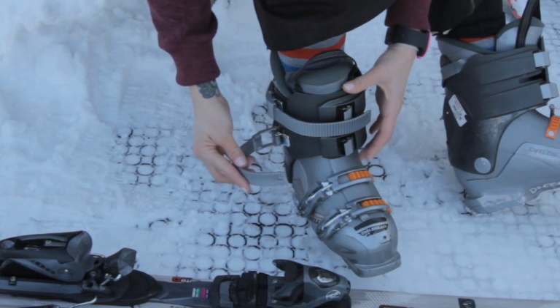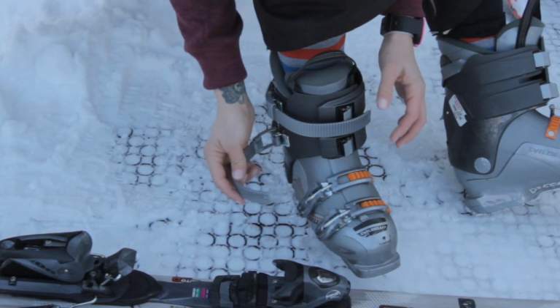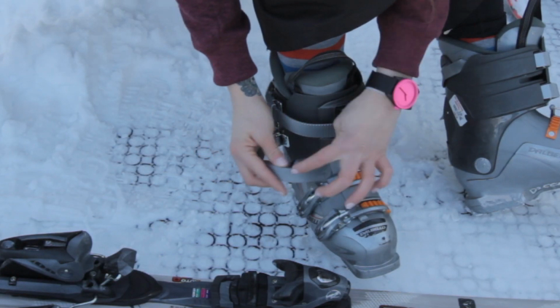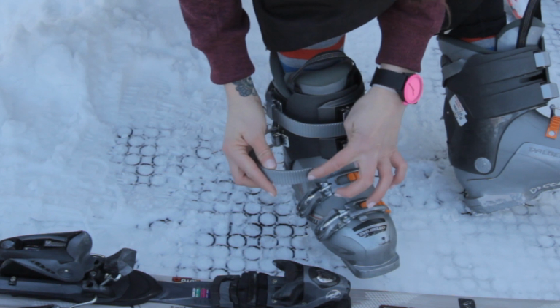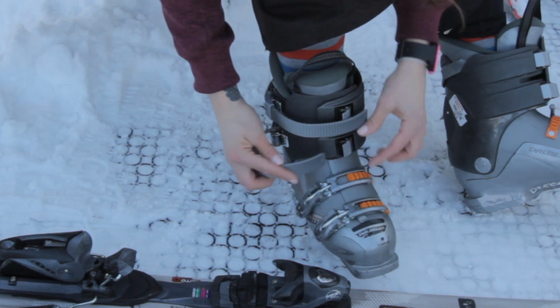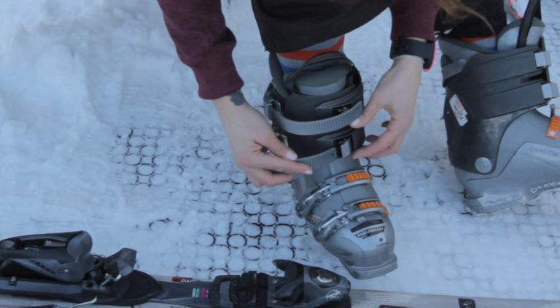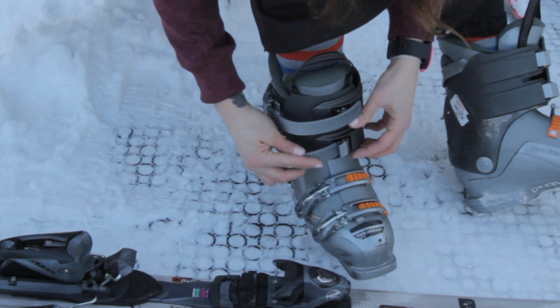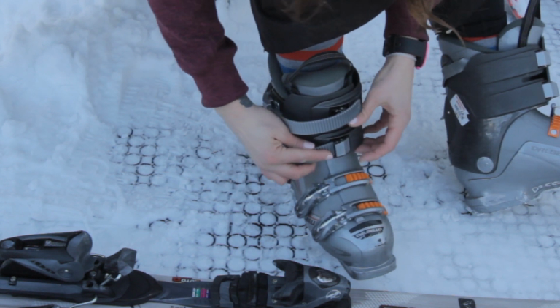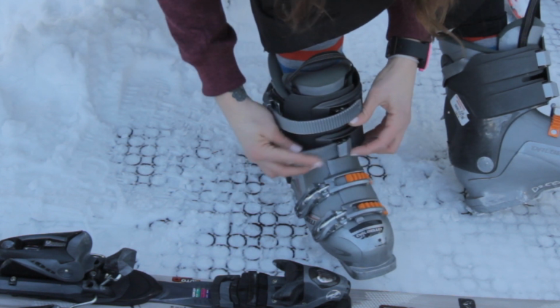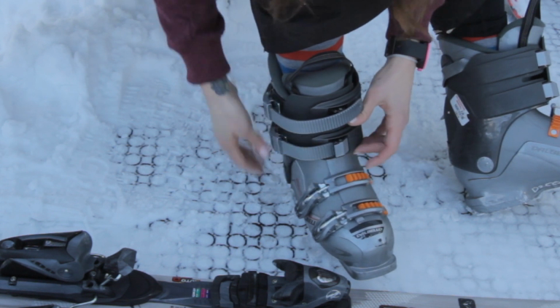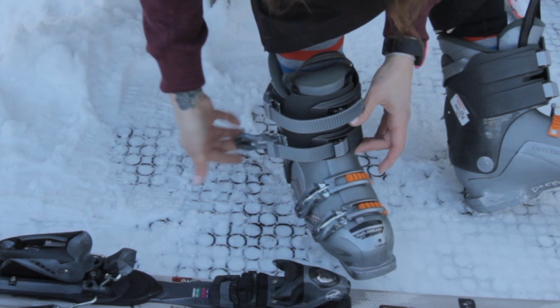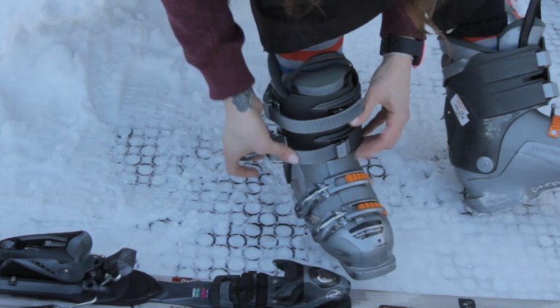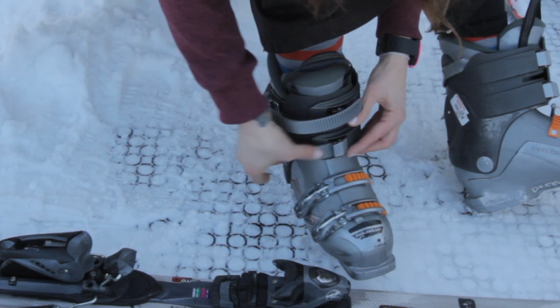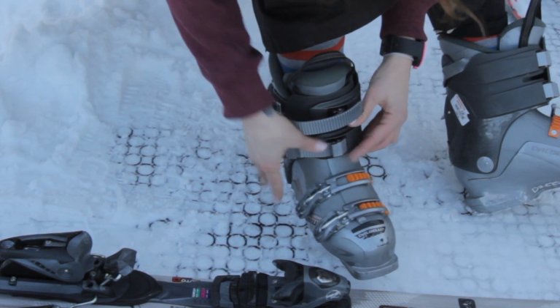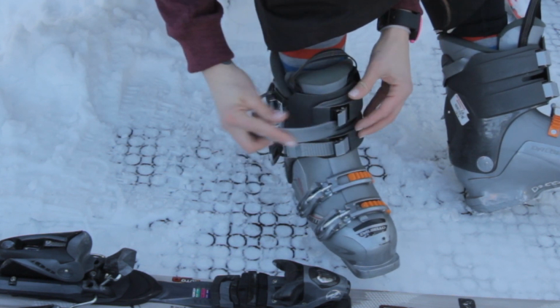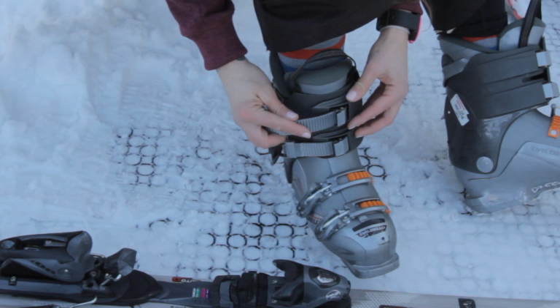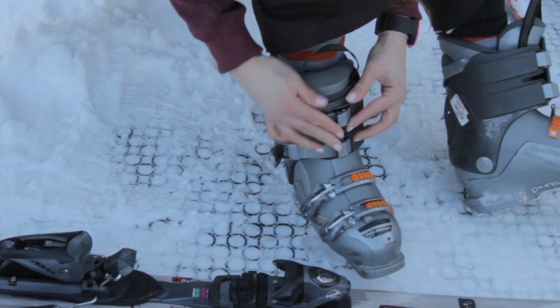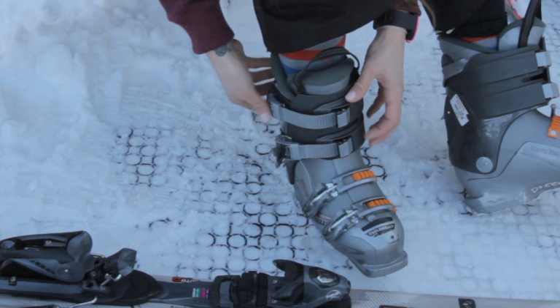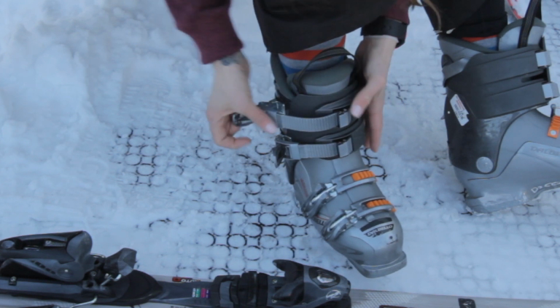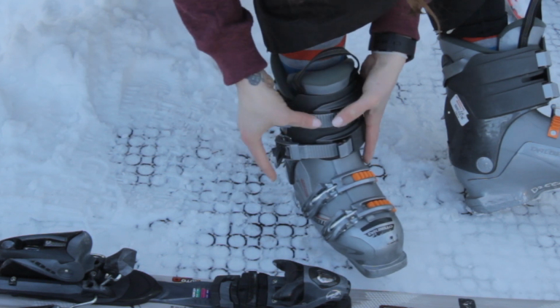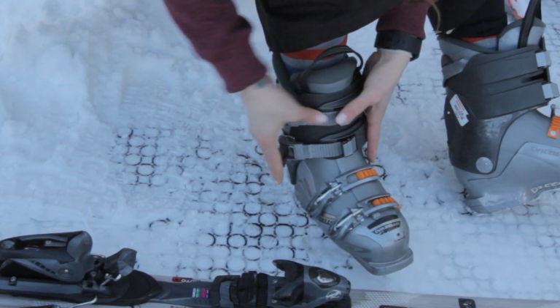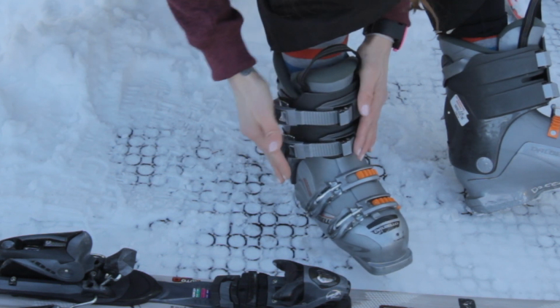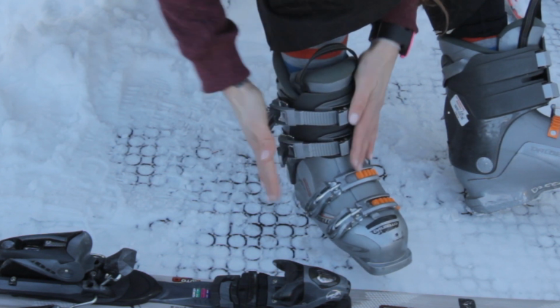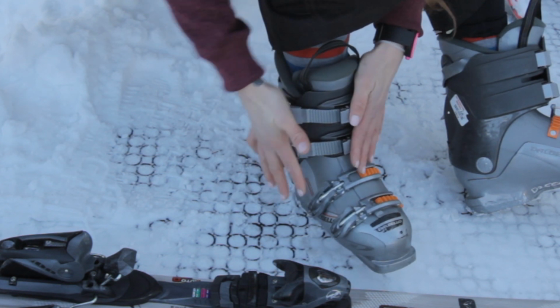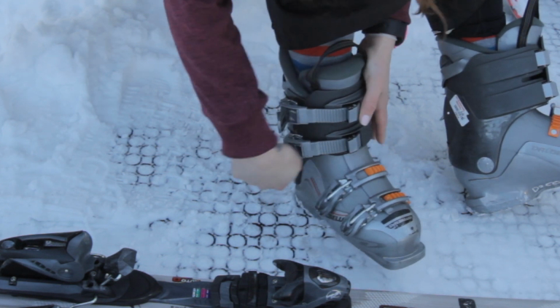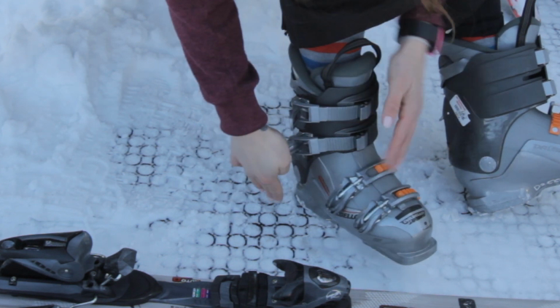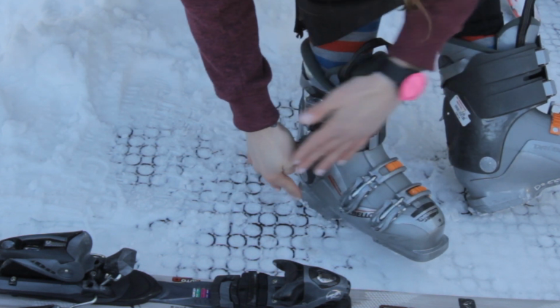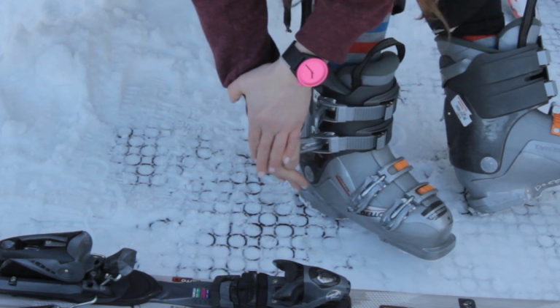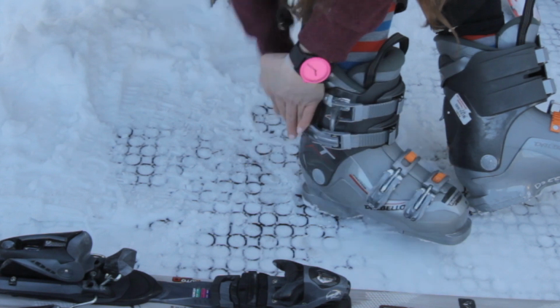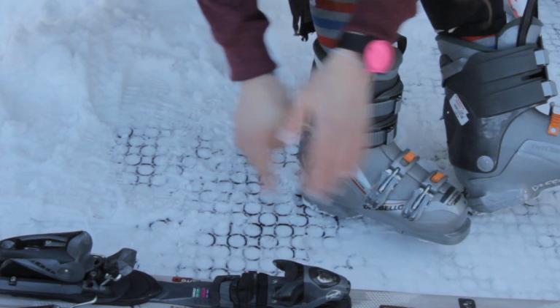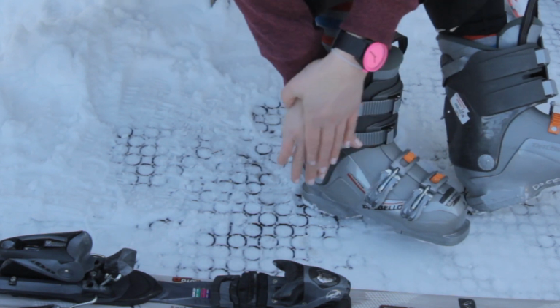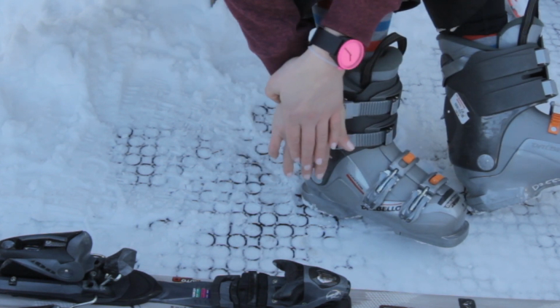Next, we take this ratchet strap, slide it in here, lift this up — we're going to do the top one as well. Then we're just going to push this back and lock it into place.